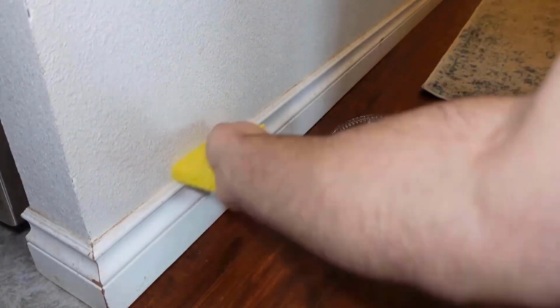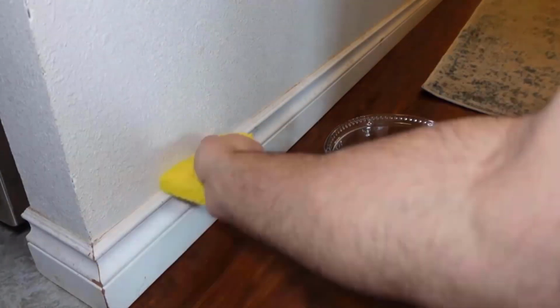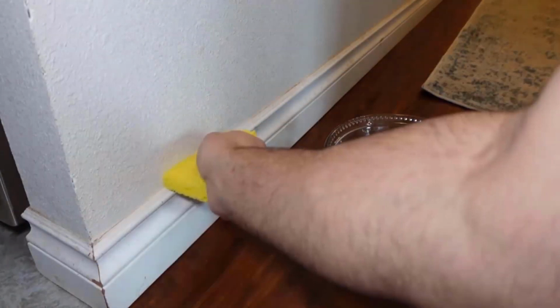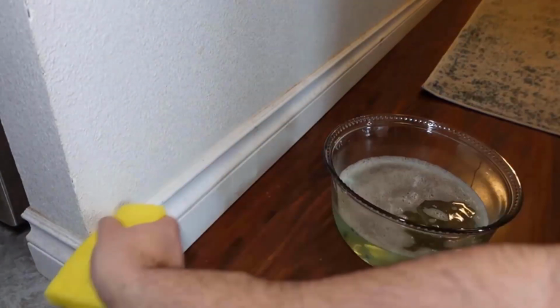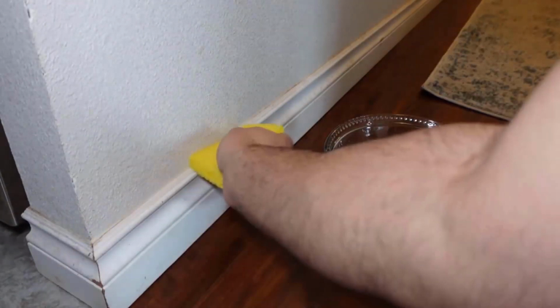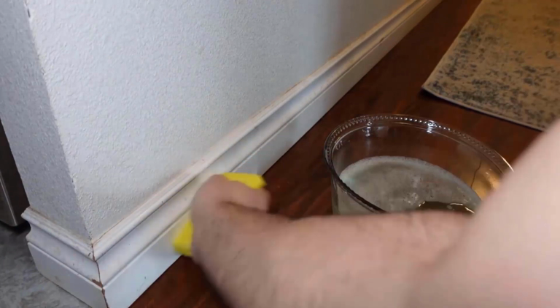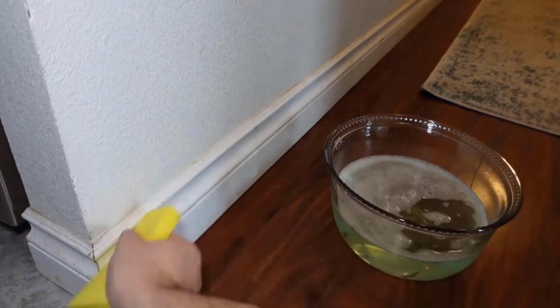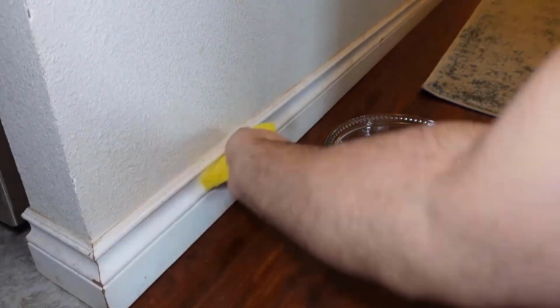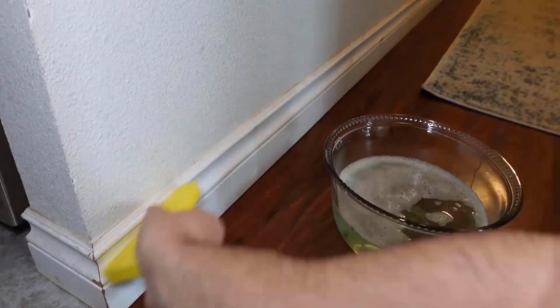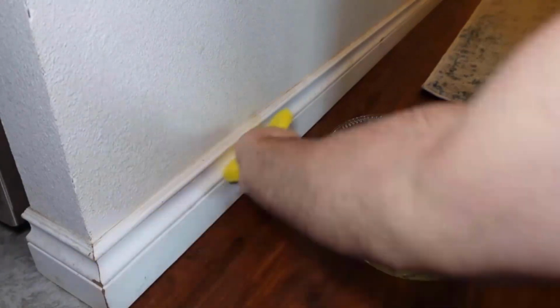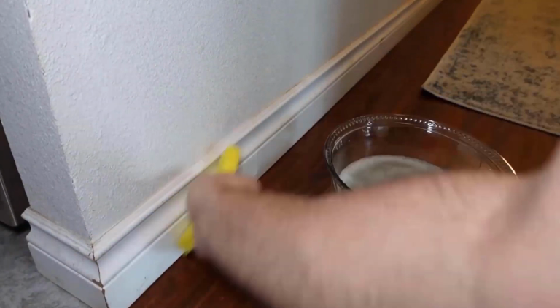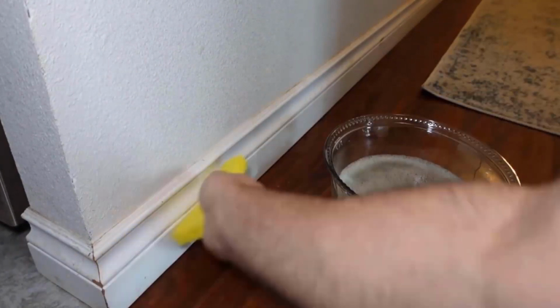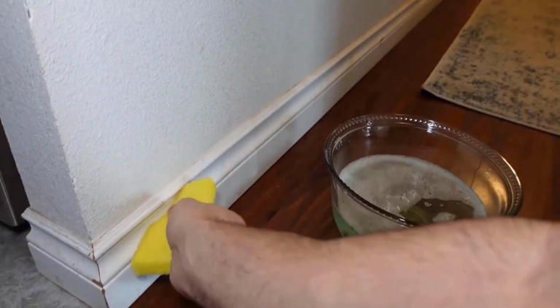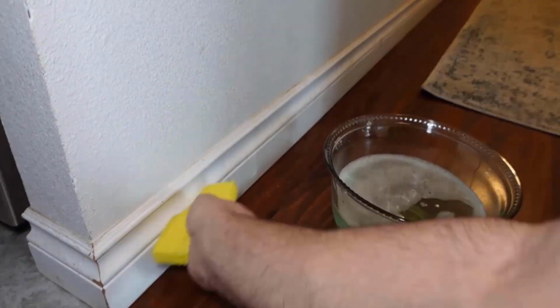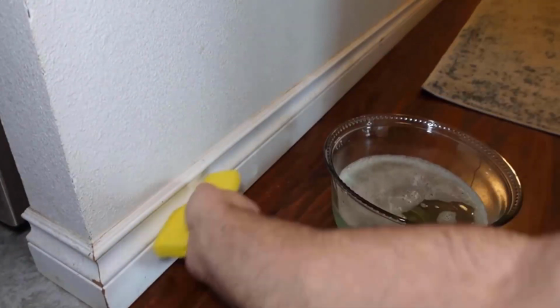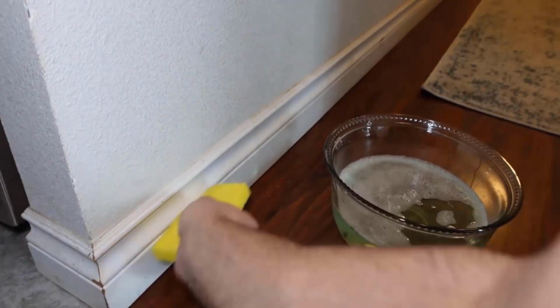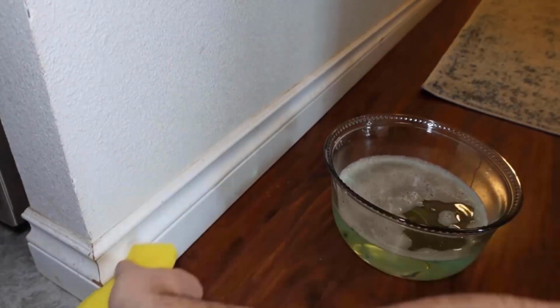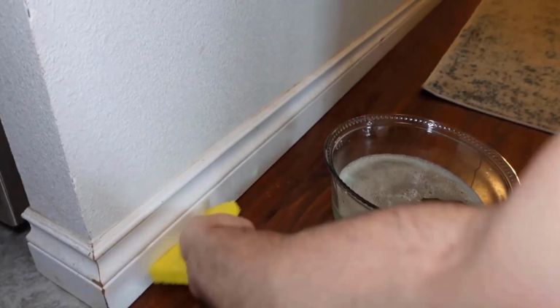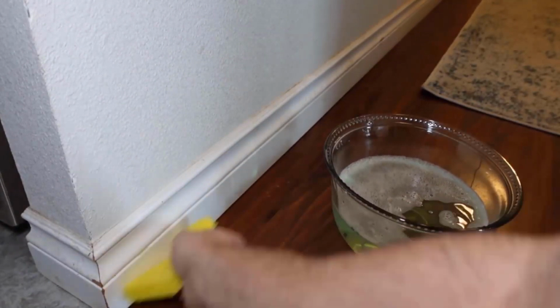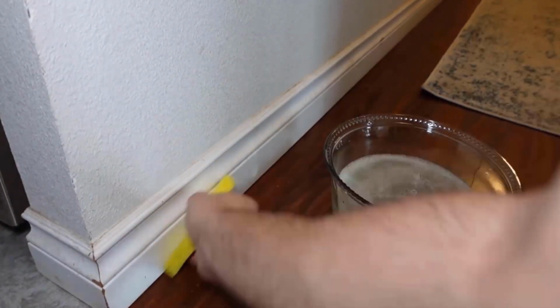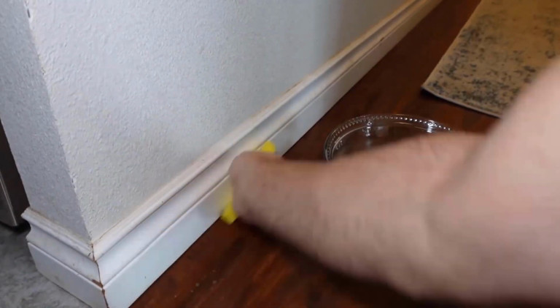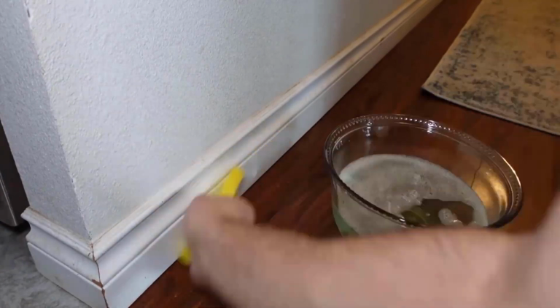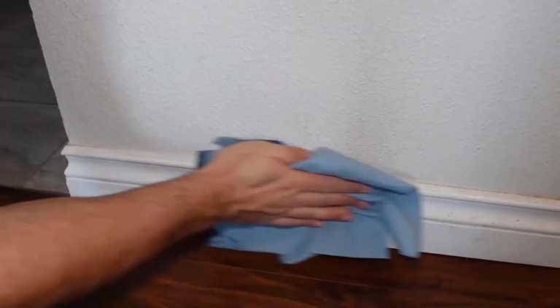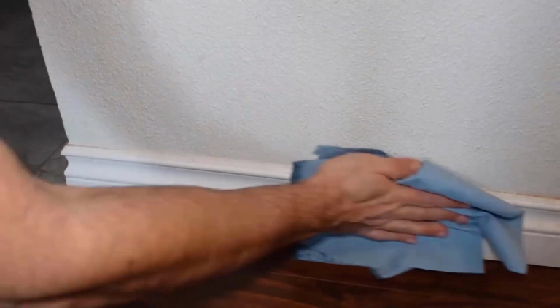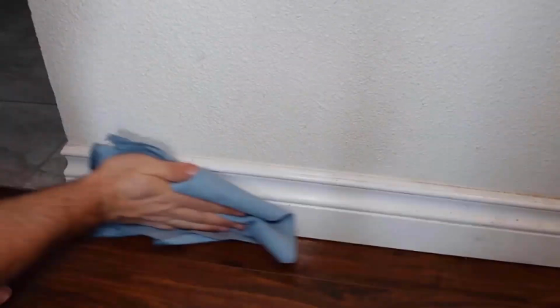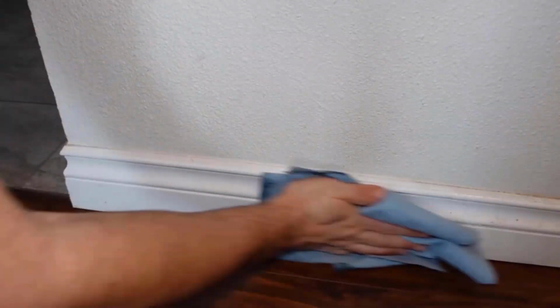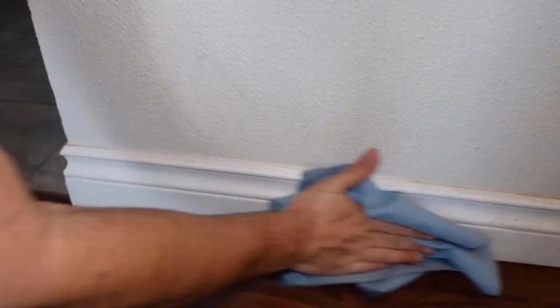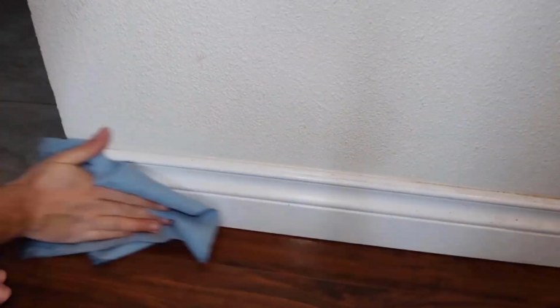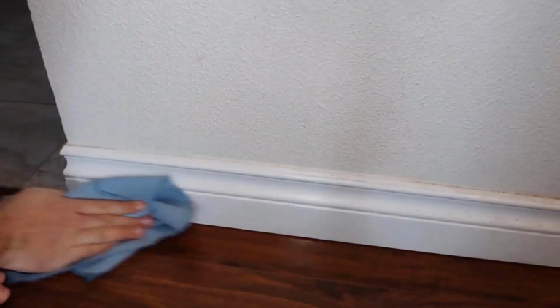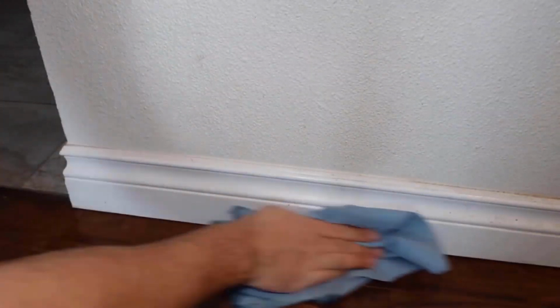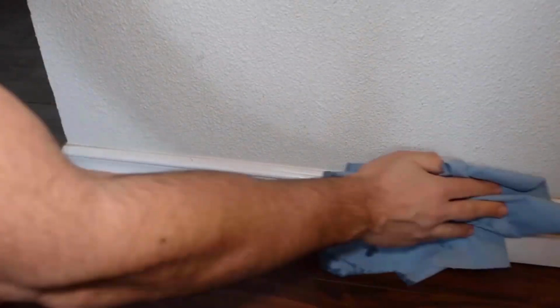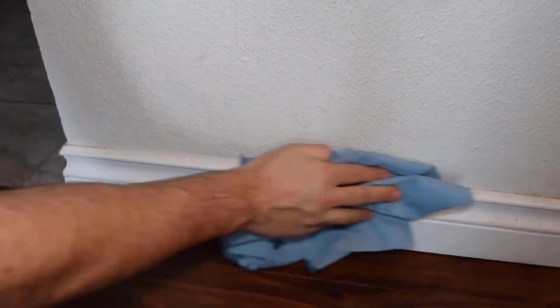use a sponge dipped in the soapy water and gently scrub away stubborn grime without straining your back. Then wipe down with a soft cloth to get a grime-free surface.